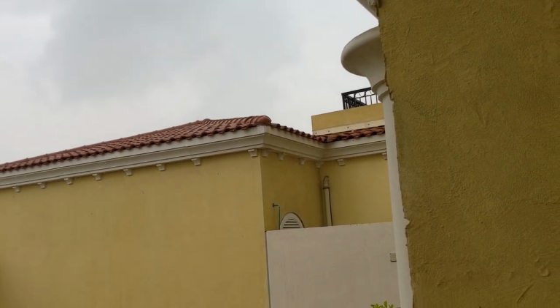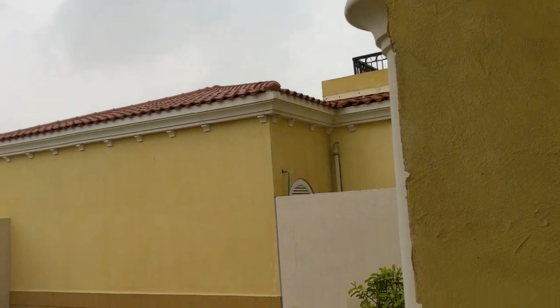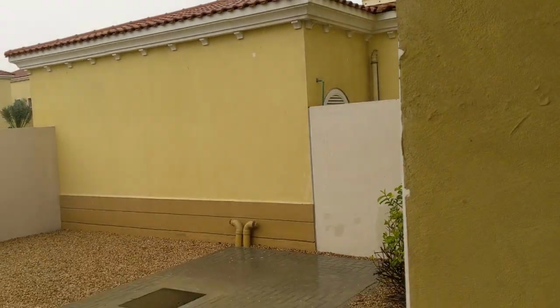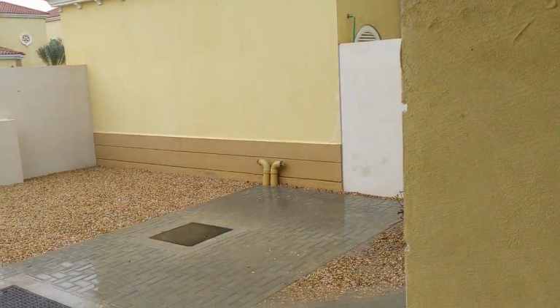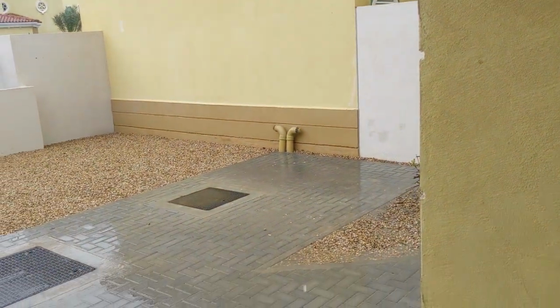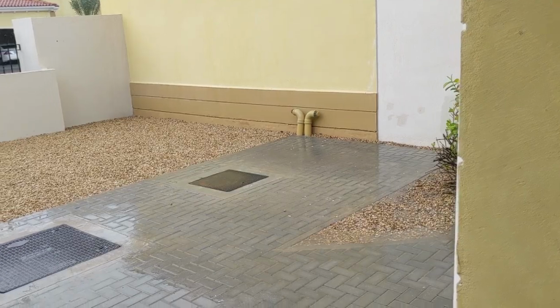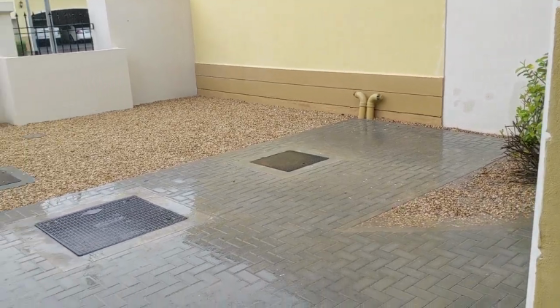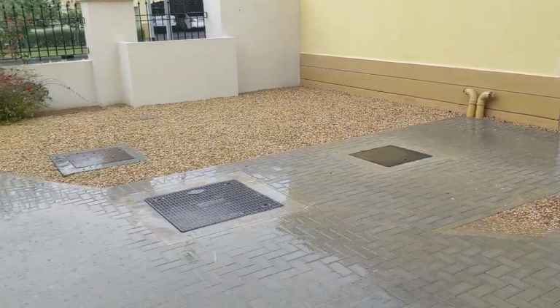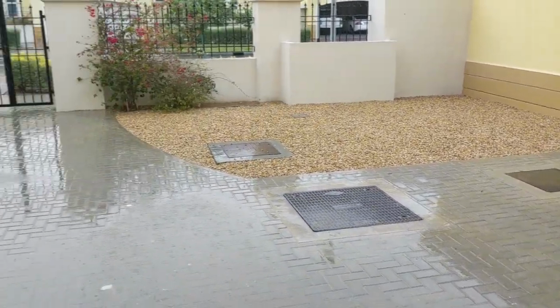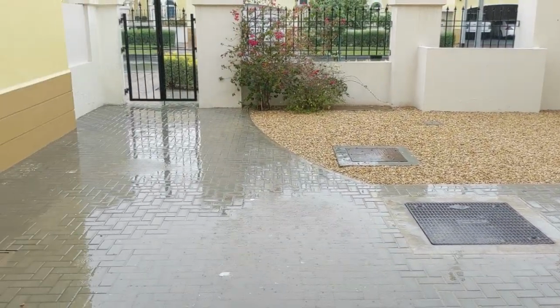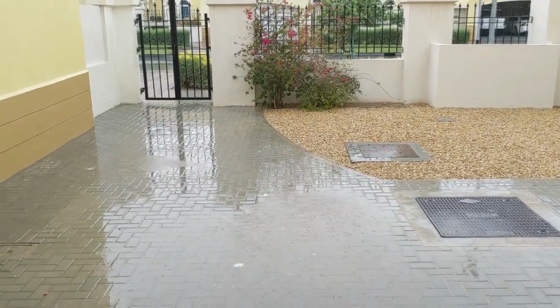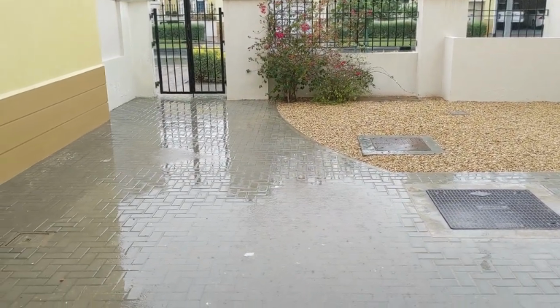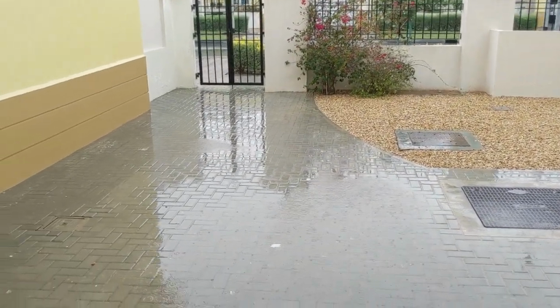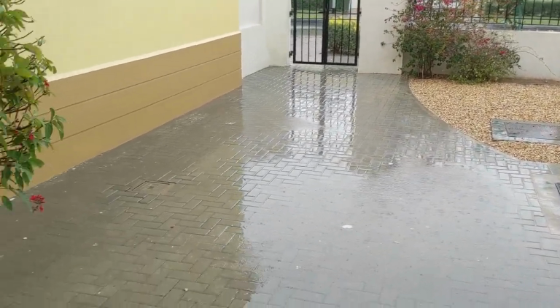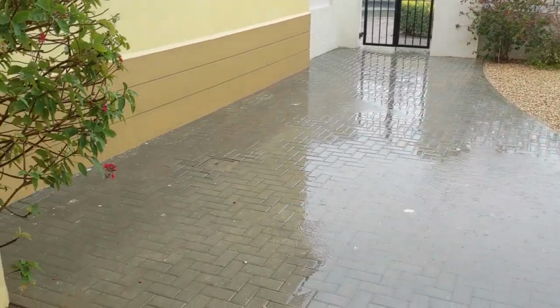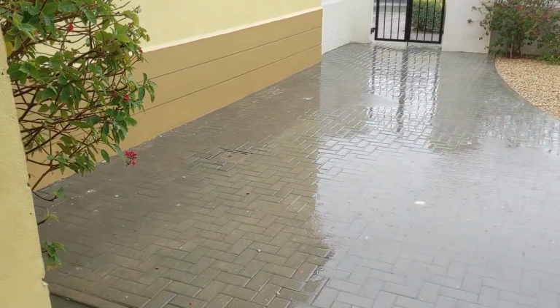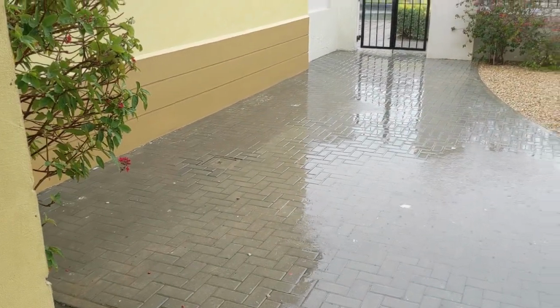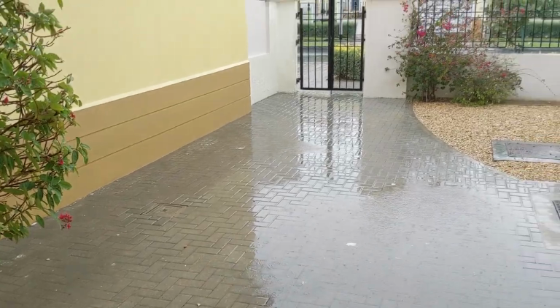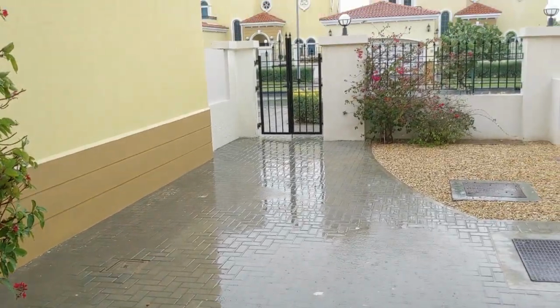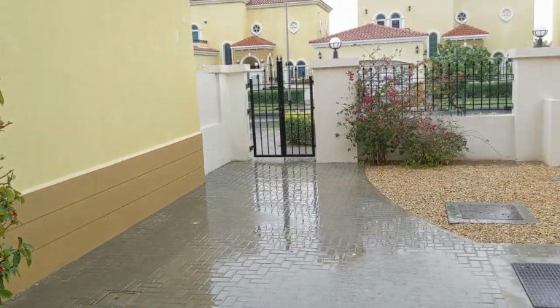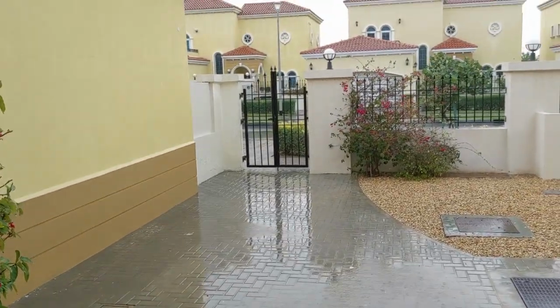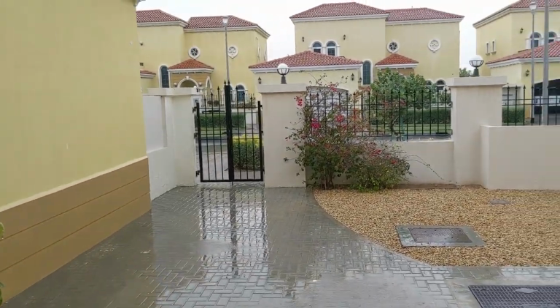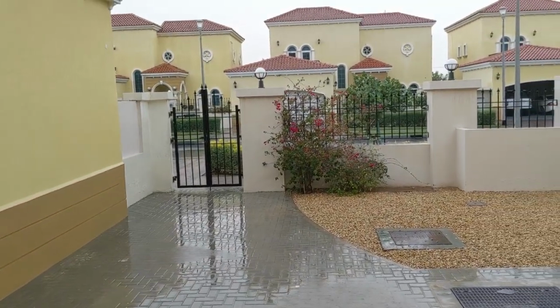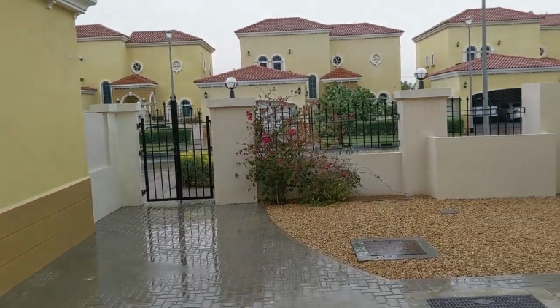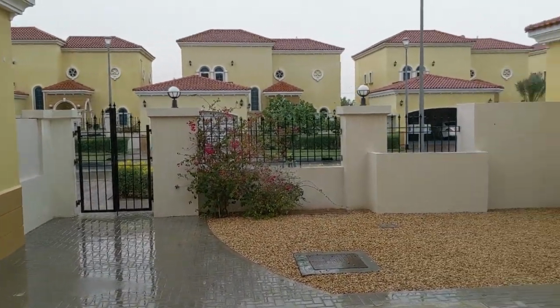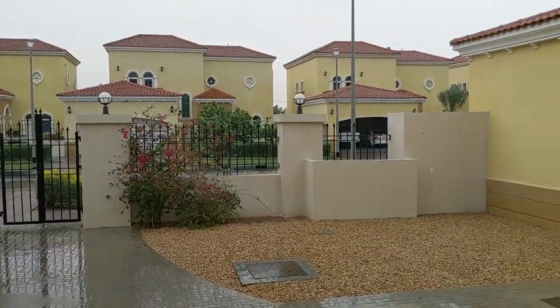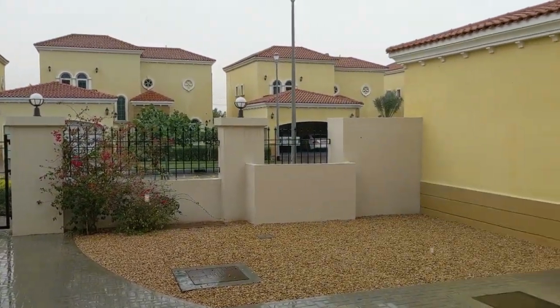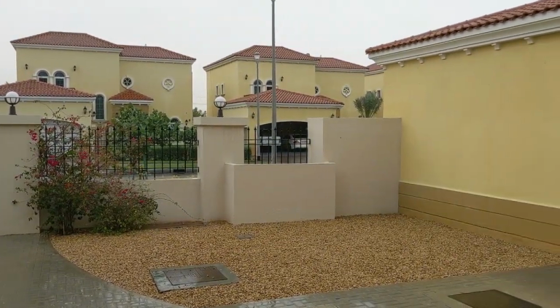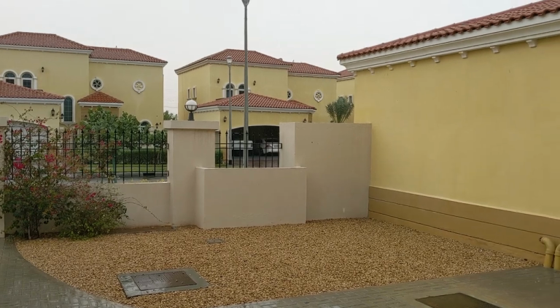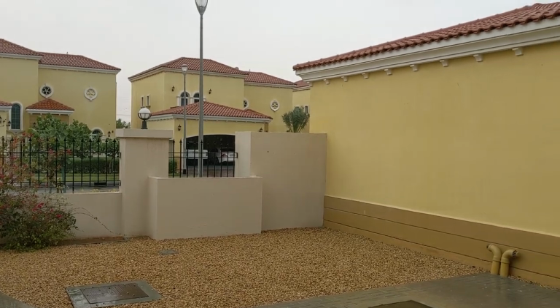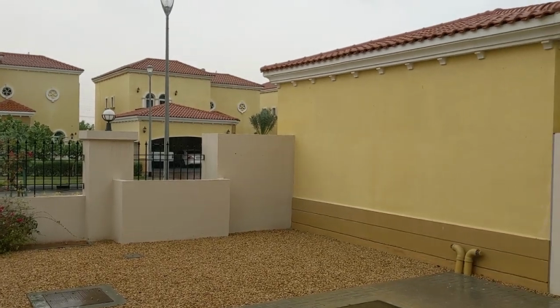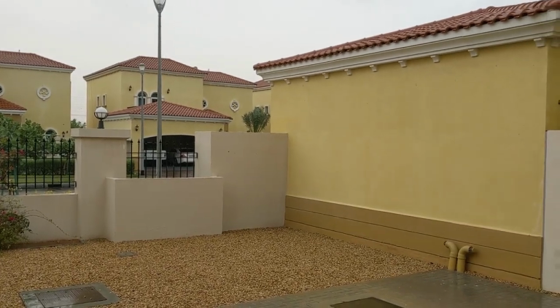This maybe happens once a year, maybe twice a year, but it's awesome to see. I'm sure the plants love it and I wish this happened more often. We'd actually have some natural green here in this desert, not just all these human-inserted plants.